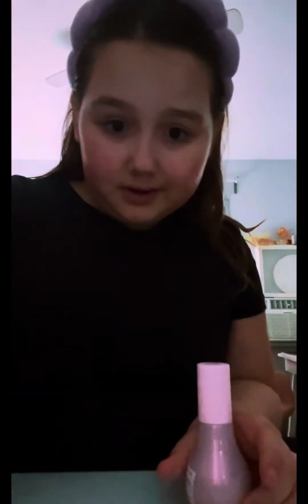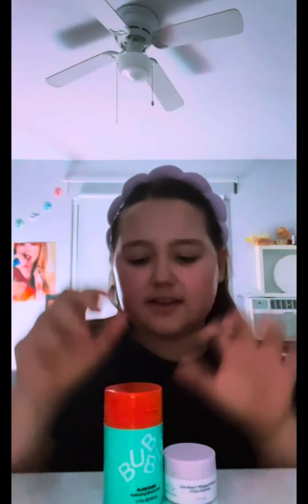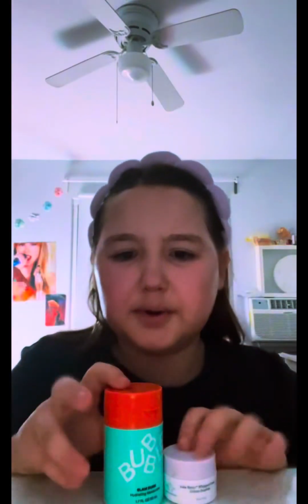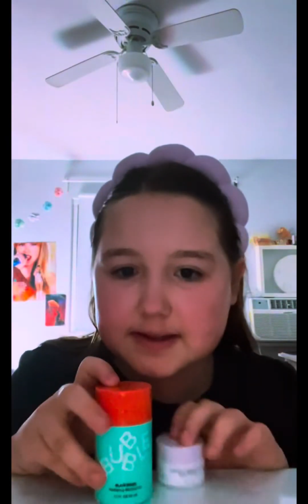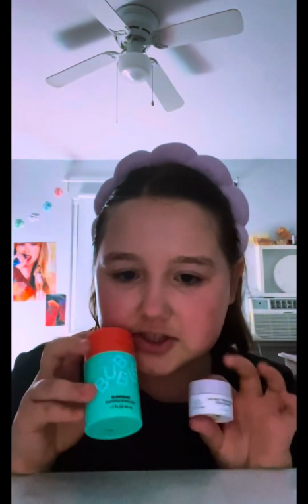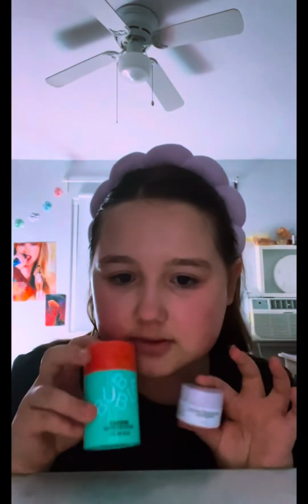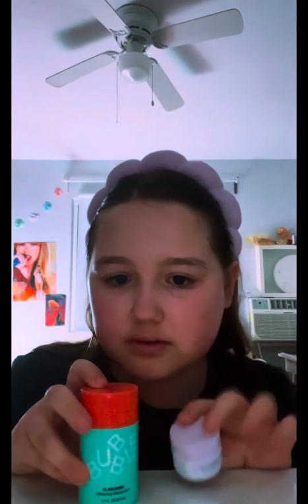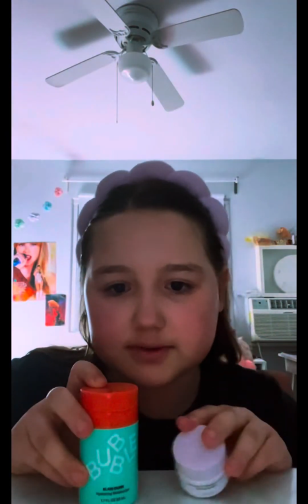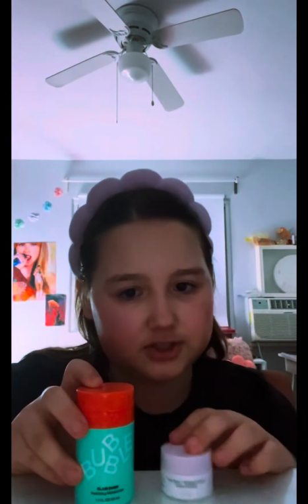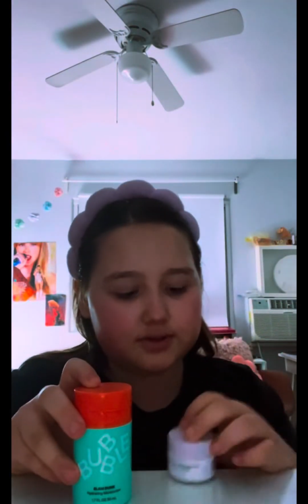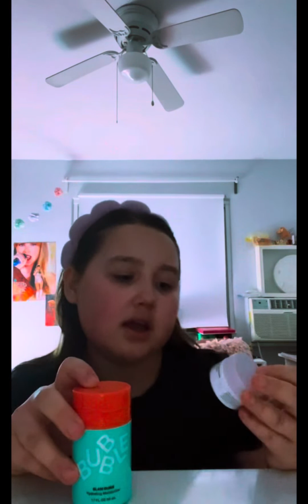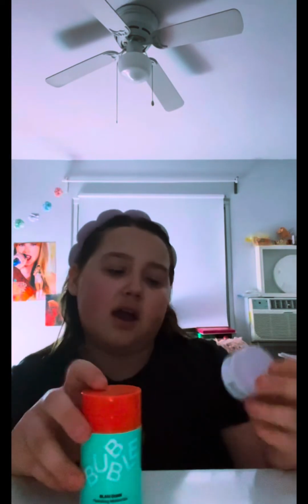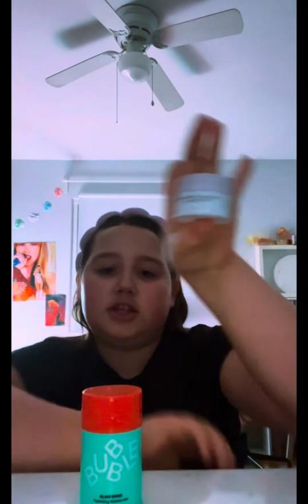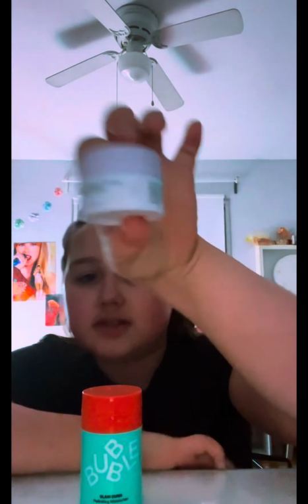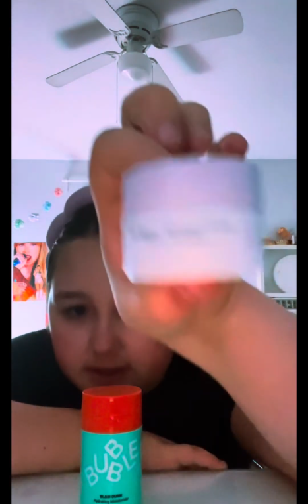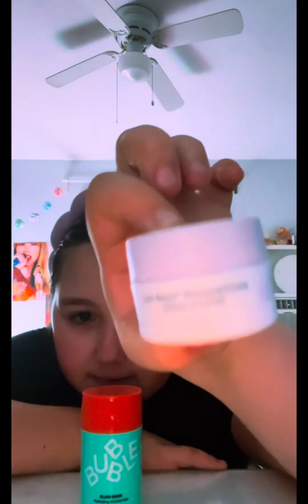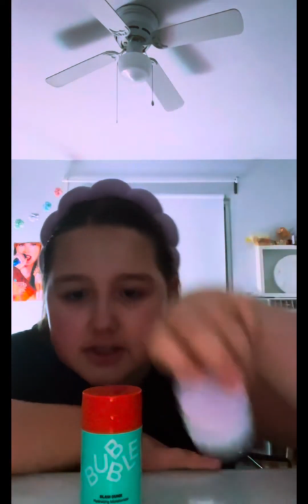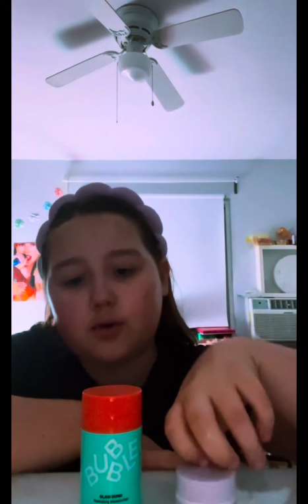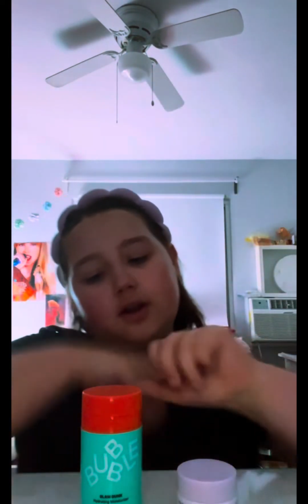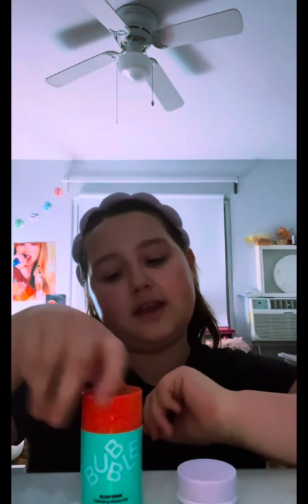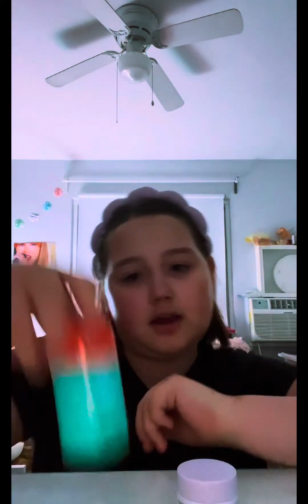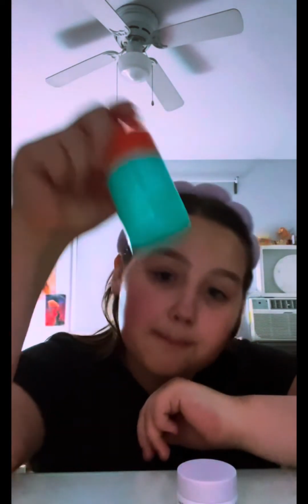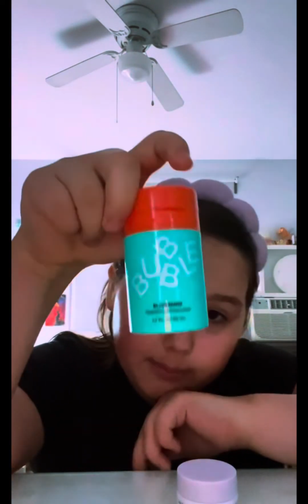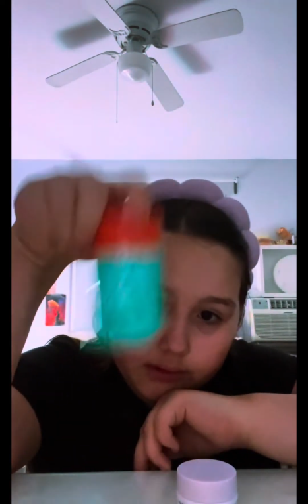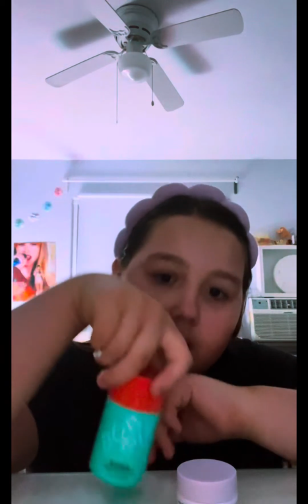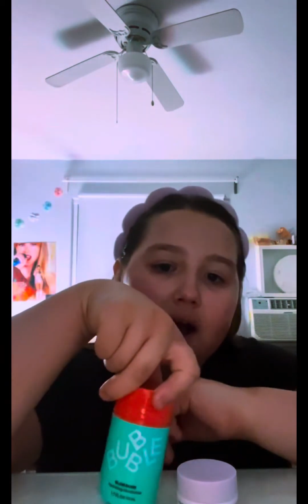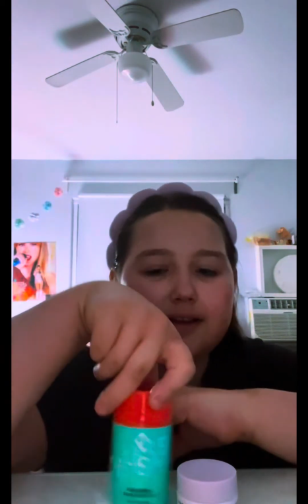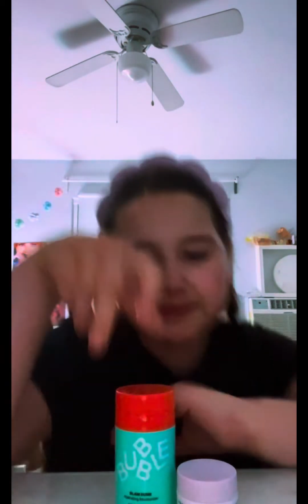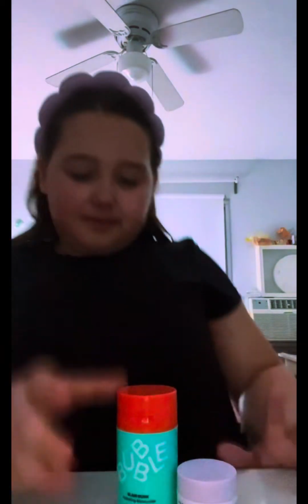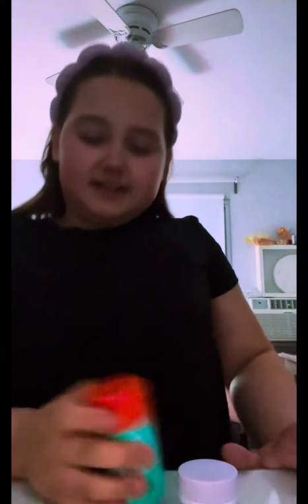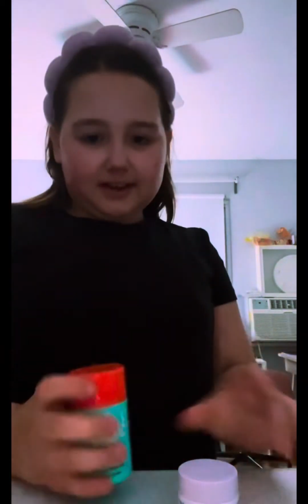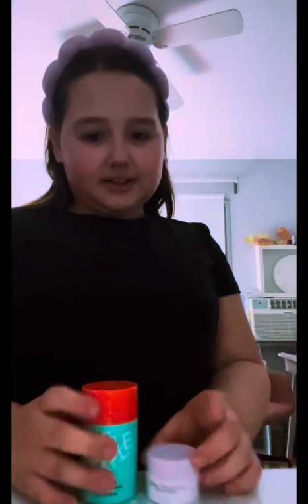I love both of these moisturizers but I don't know which one to choose — the Drunk Elephant or the Bubble. I love both so much, it's really hard to choose.